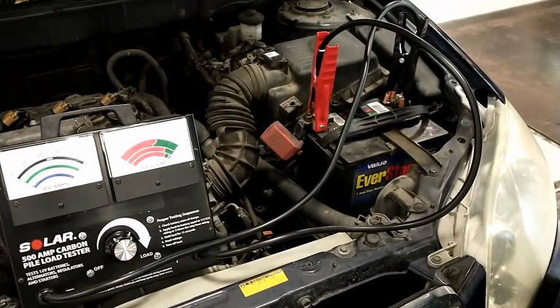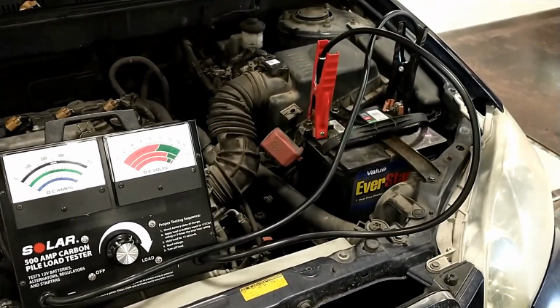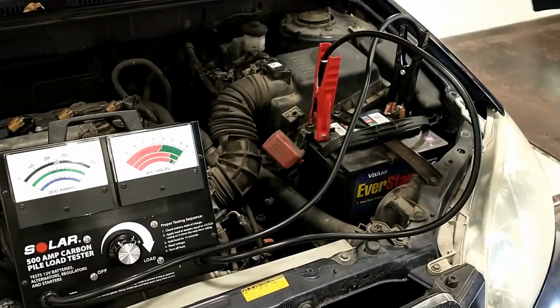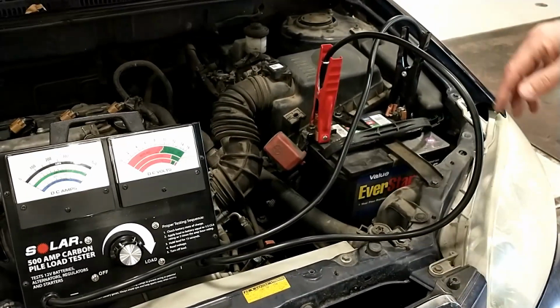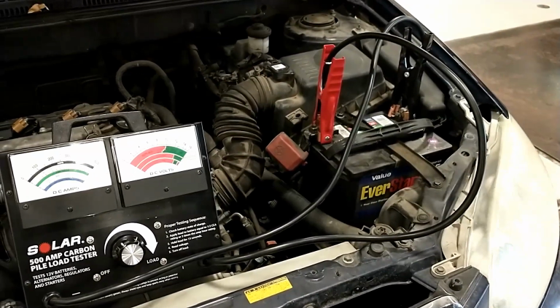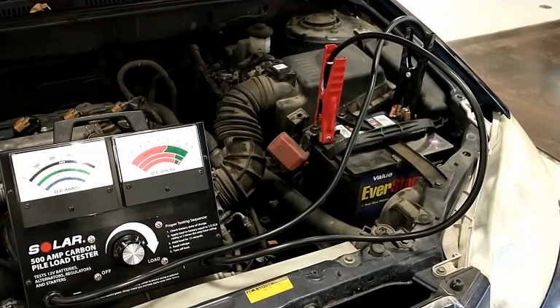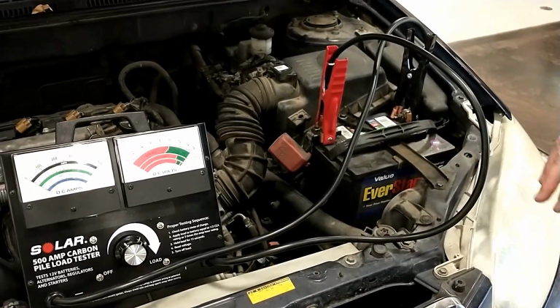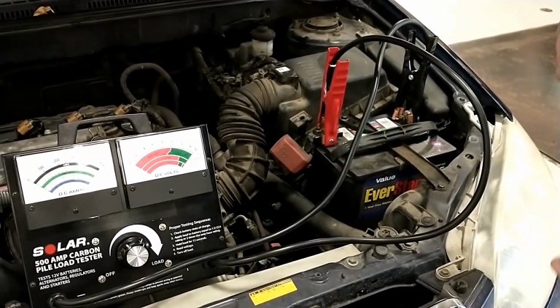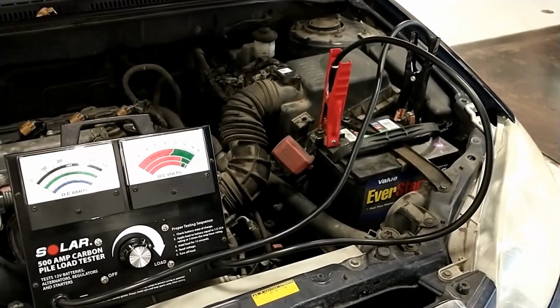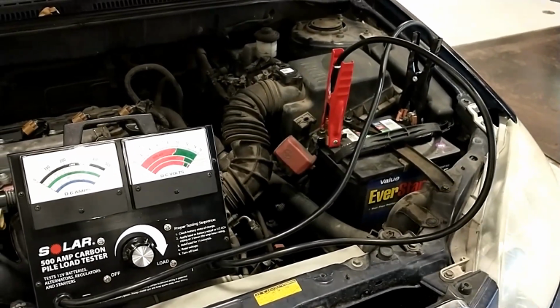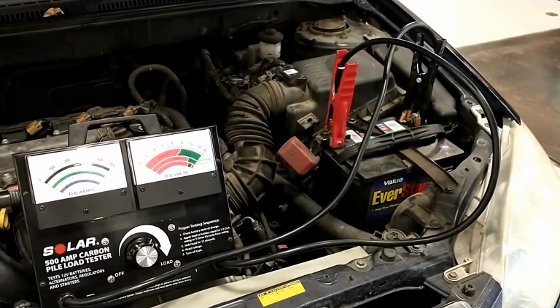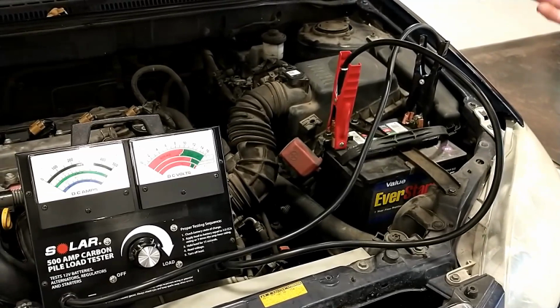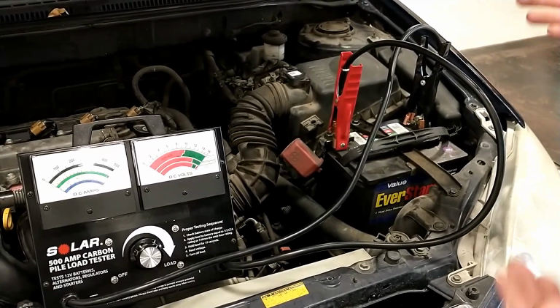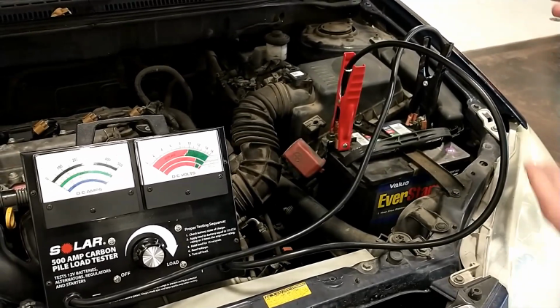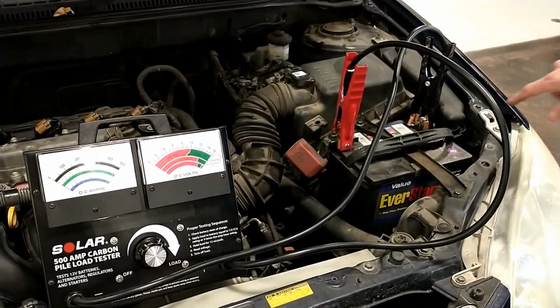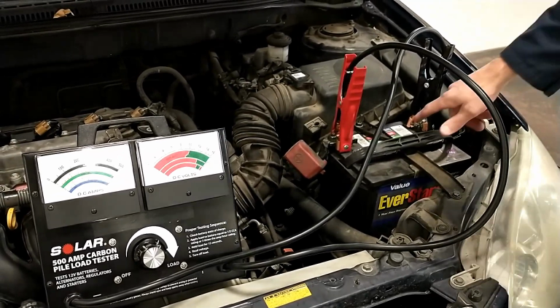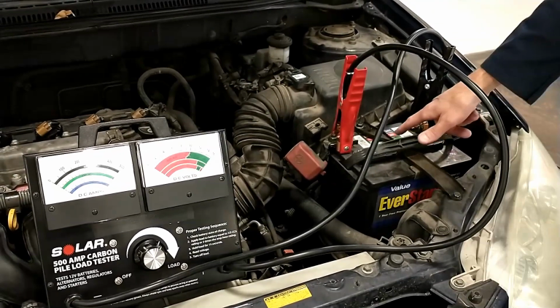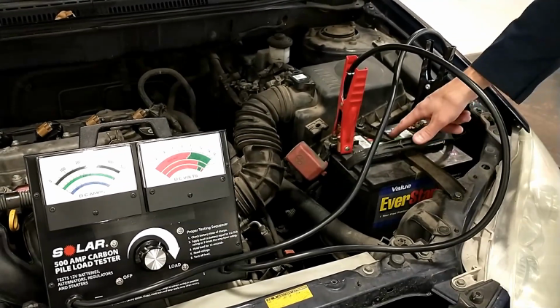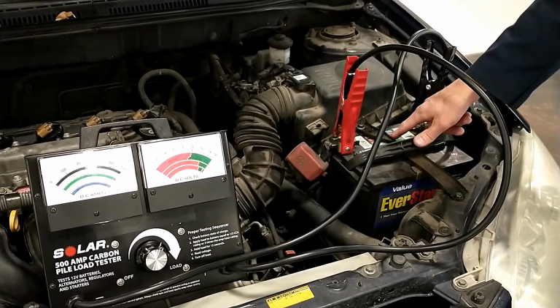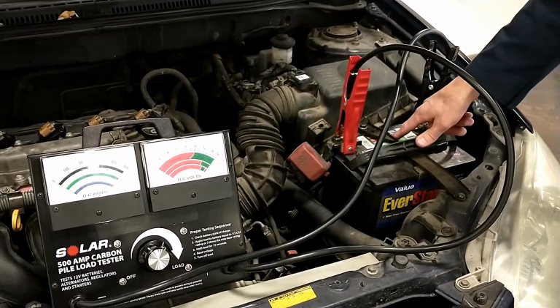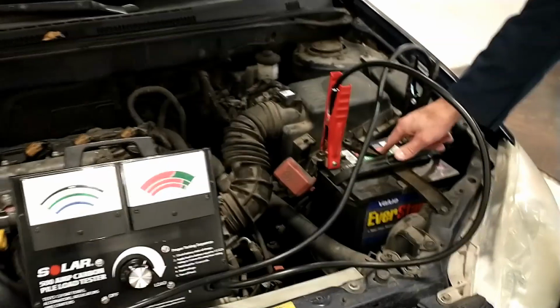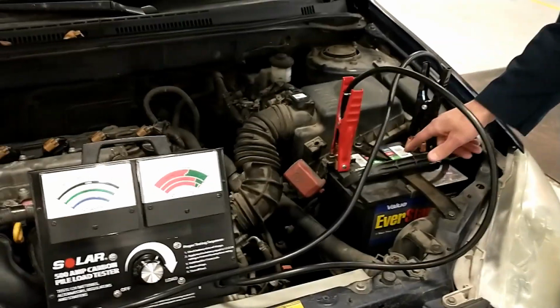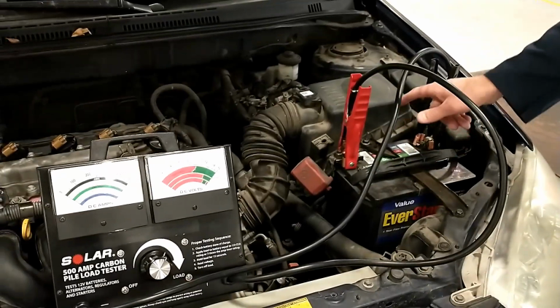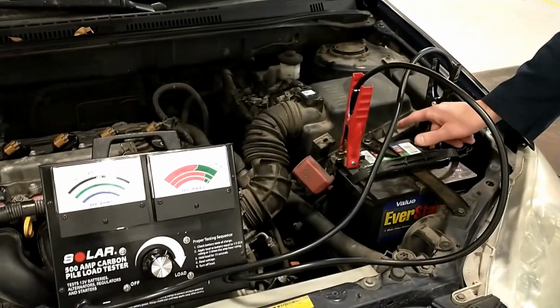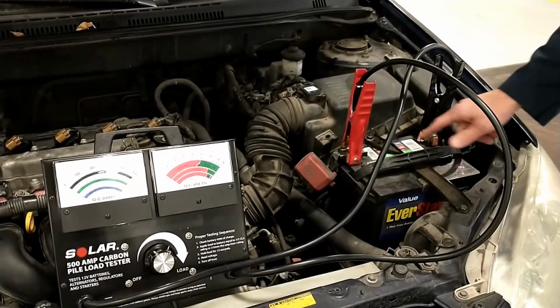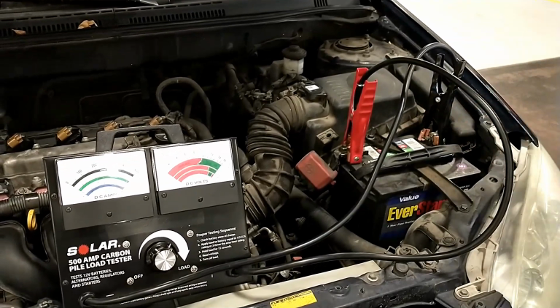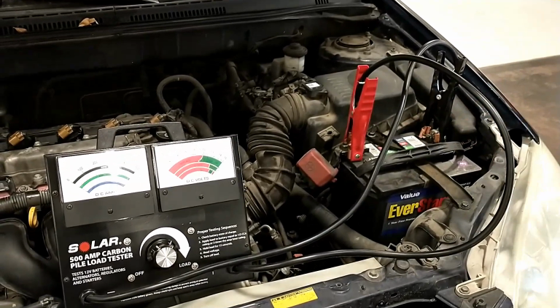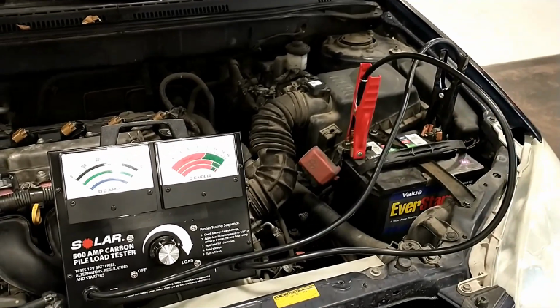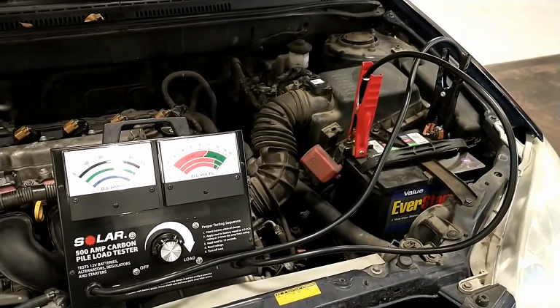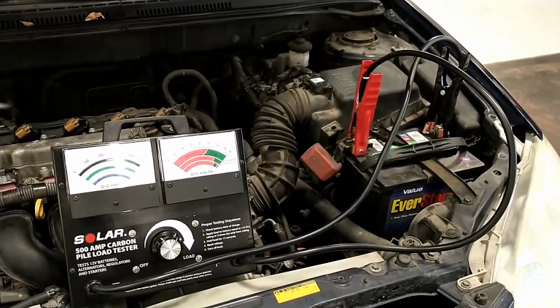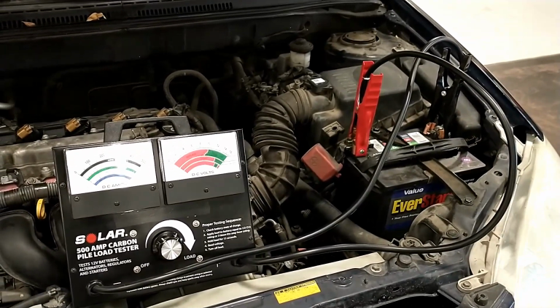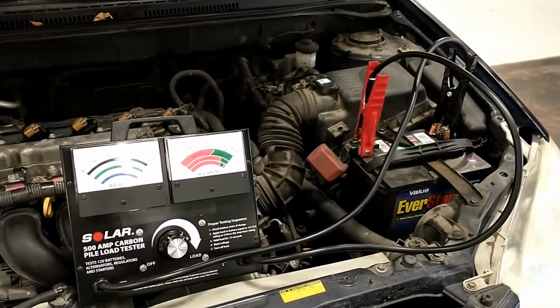This is a pretty accurate test because it really does test the battery against its ratings. The disadvantage of this test is that it drains the battery quickly.